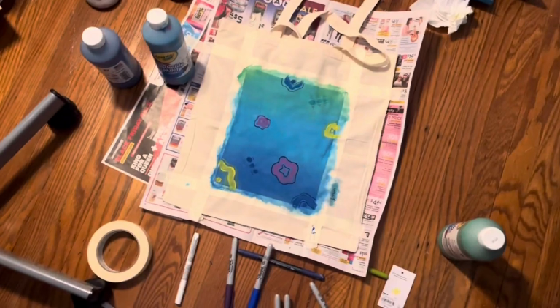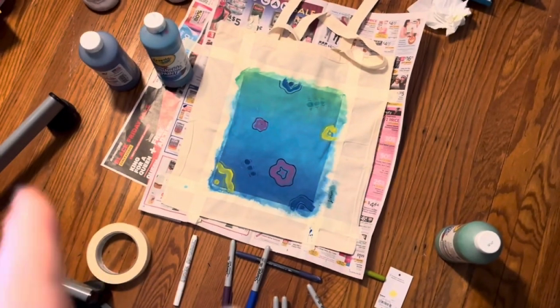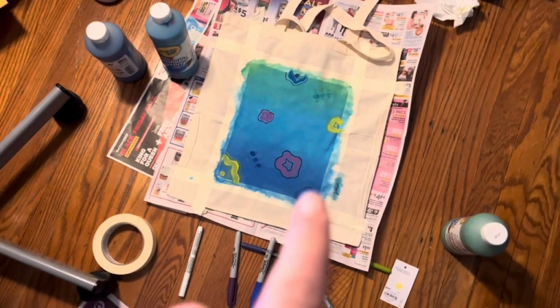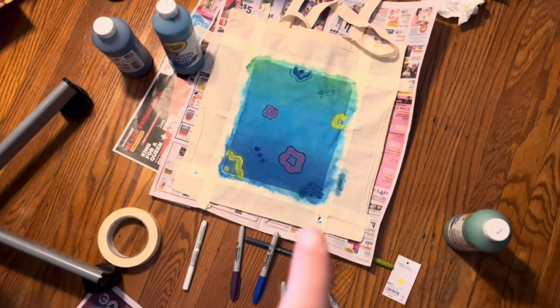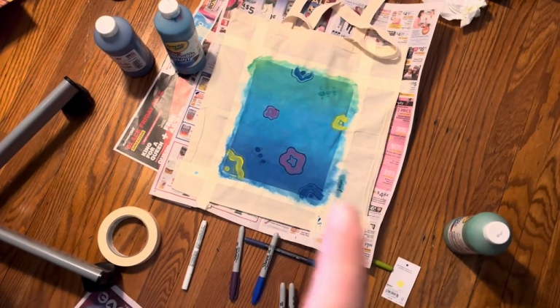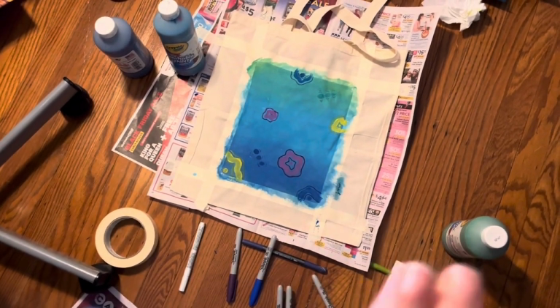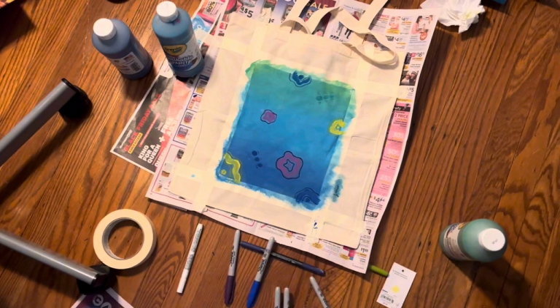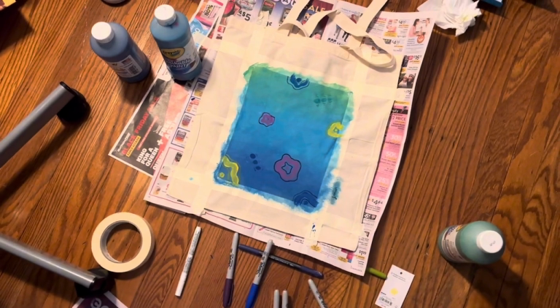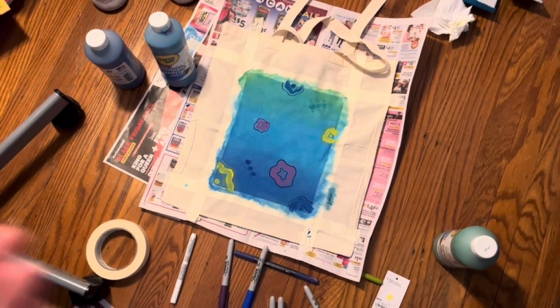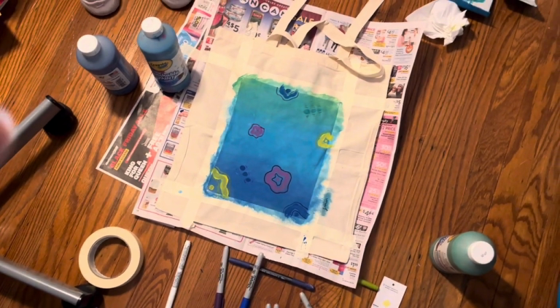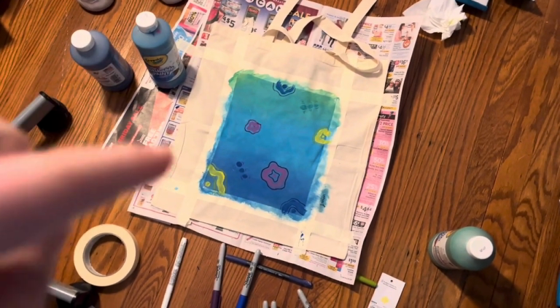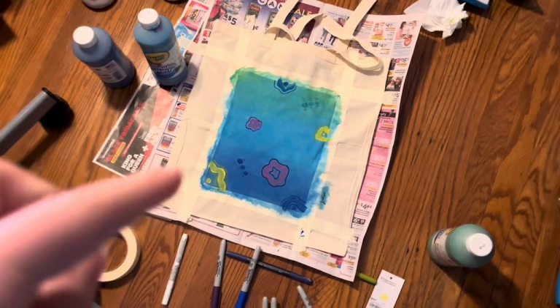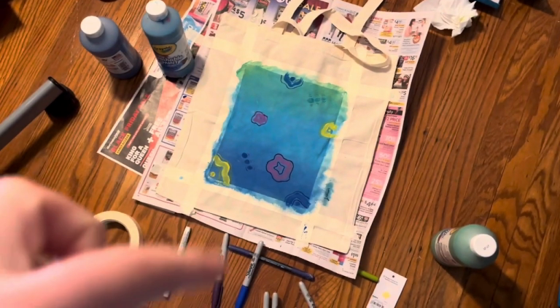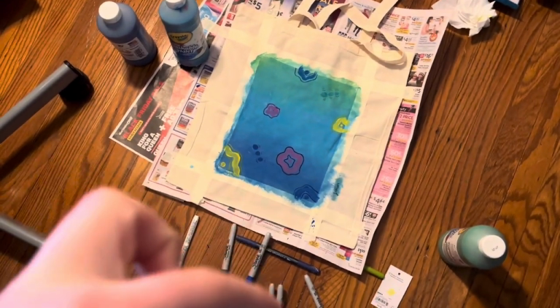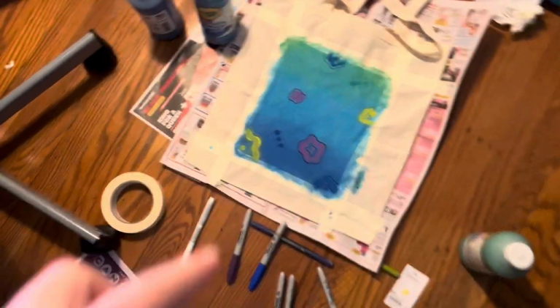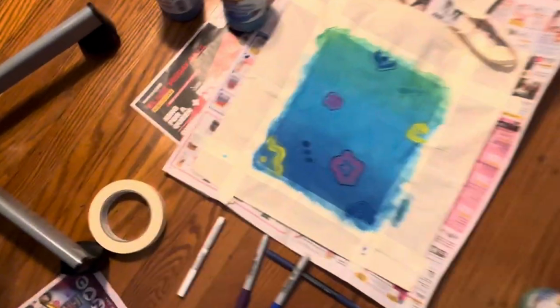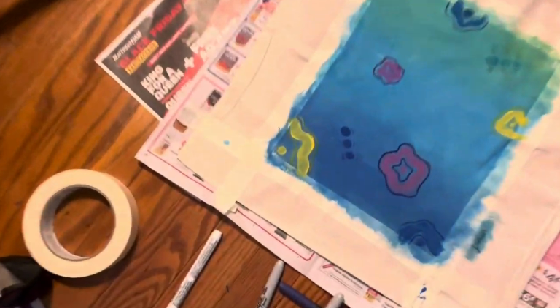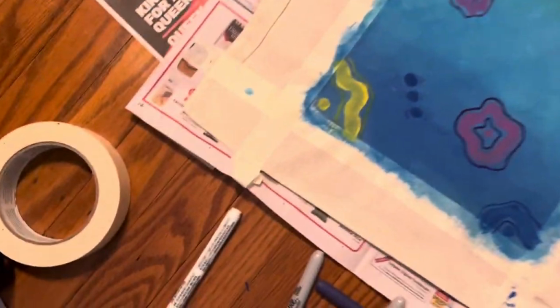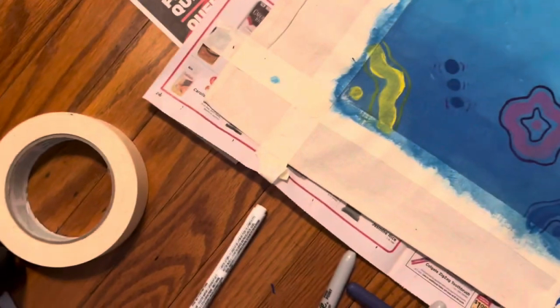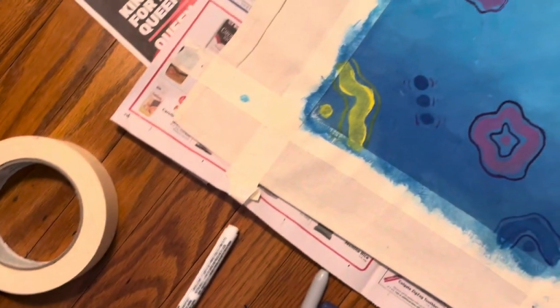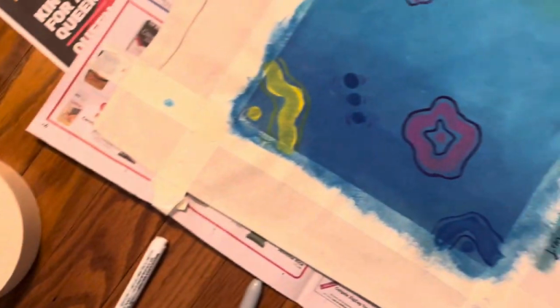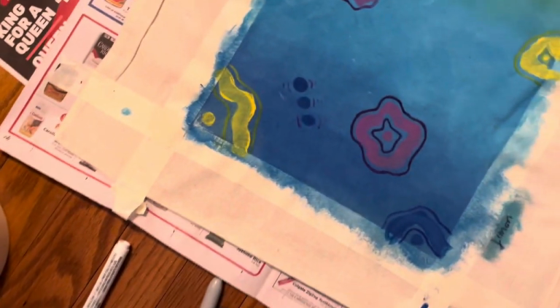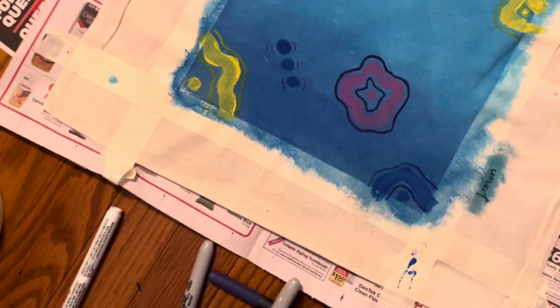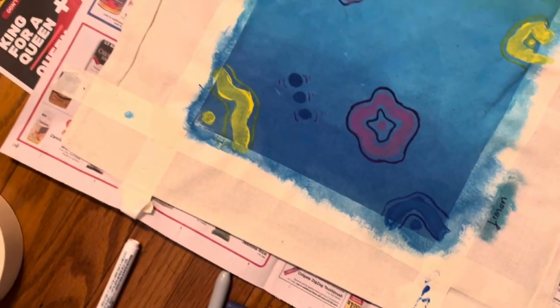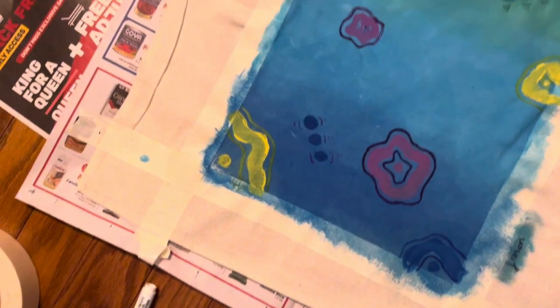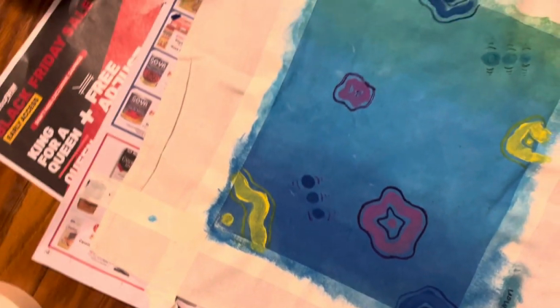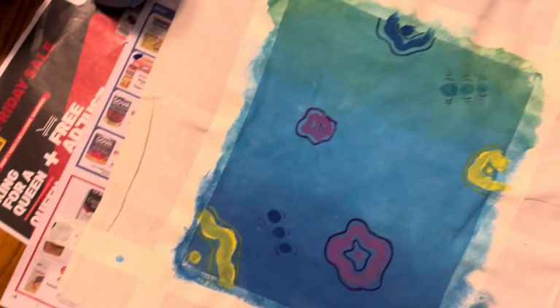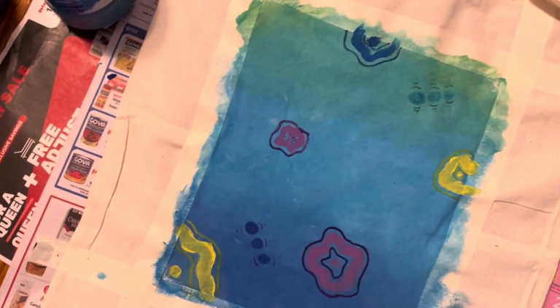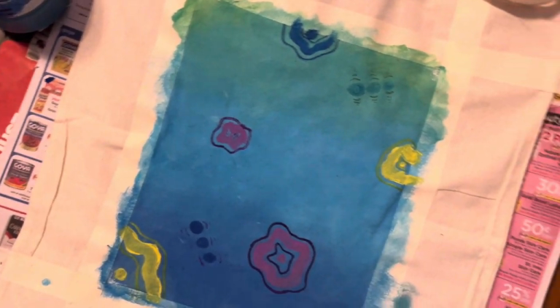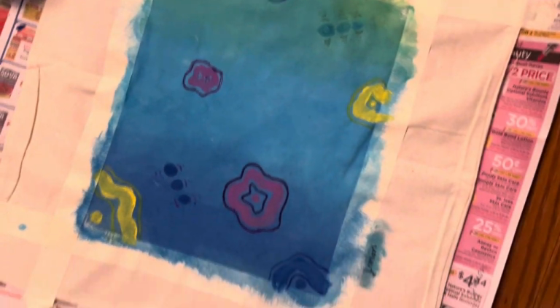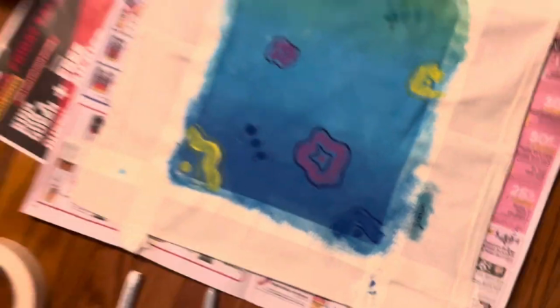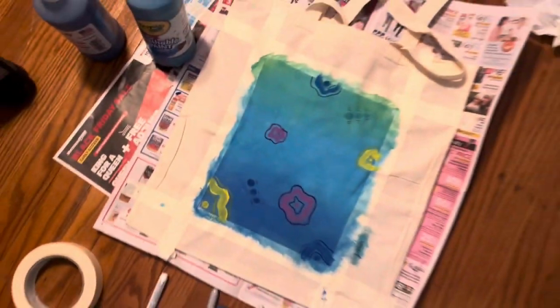Now we have to let this dry for about 20 to 30 minutes, and then we'll move on to the next step. So I let it dry, and once it was almost completely dried, I did the little designs and stuff. I didn't end up liking how just the designs looked, so I did a little bit of Sharpie and markers on it.